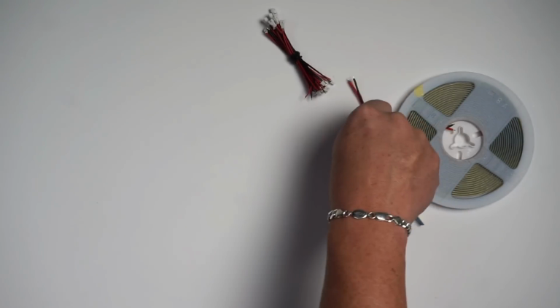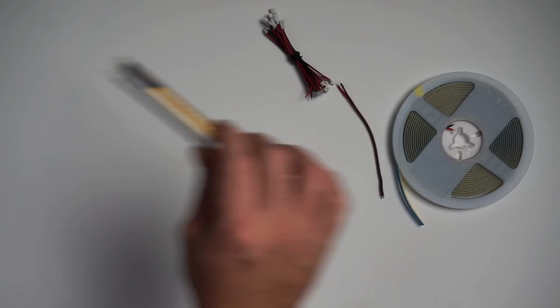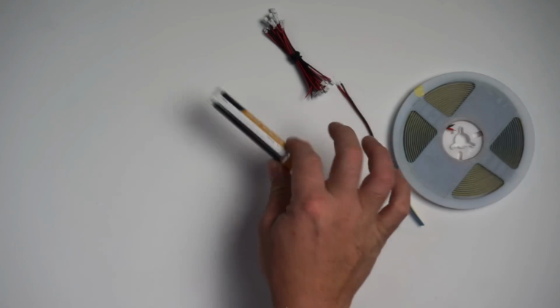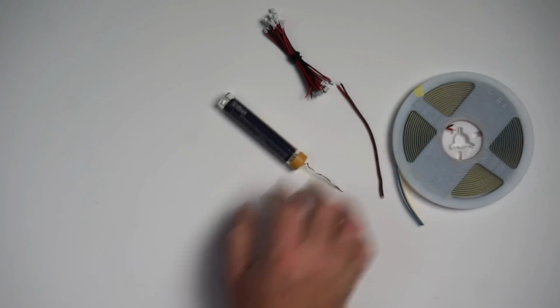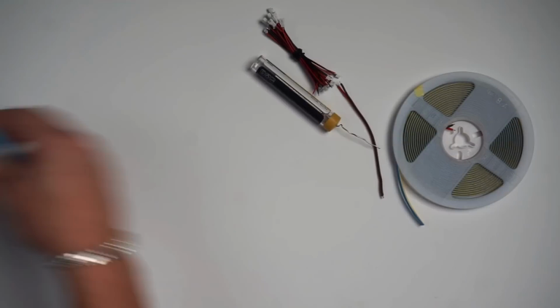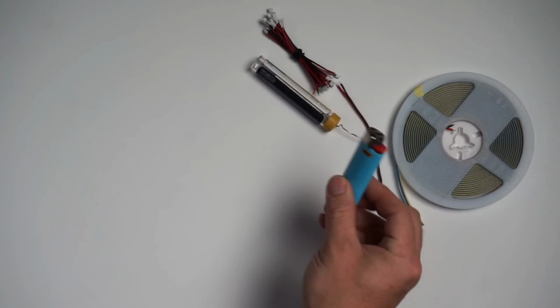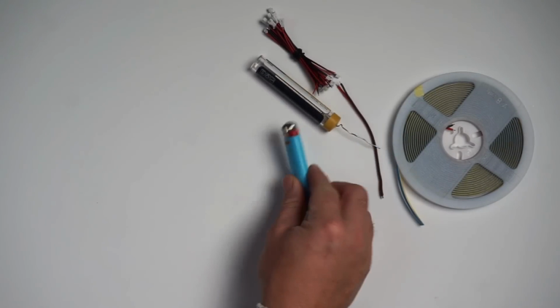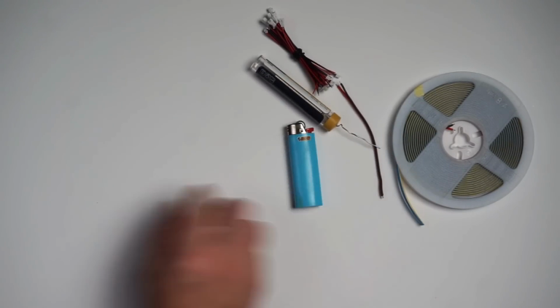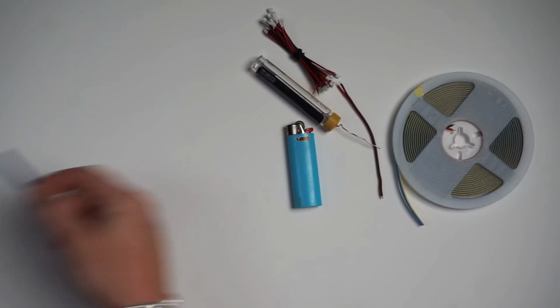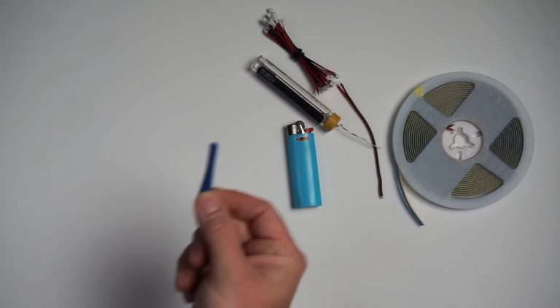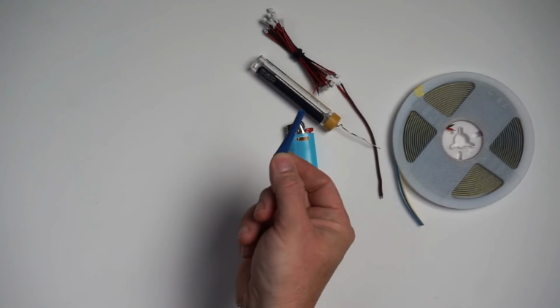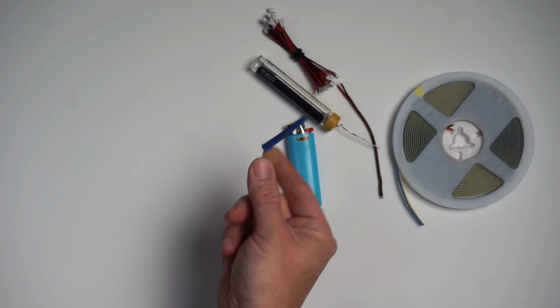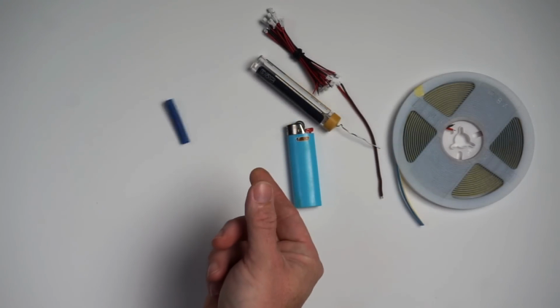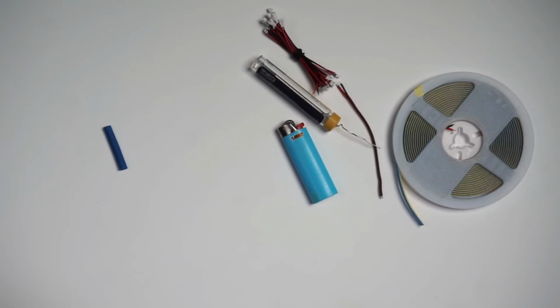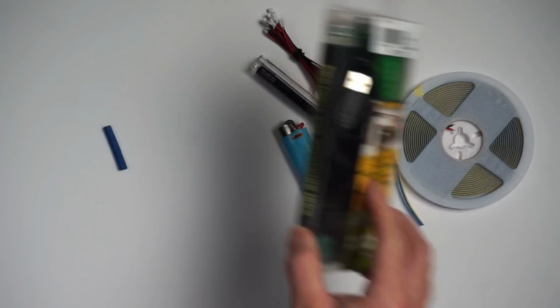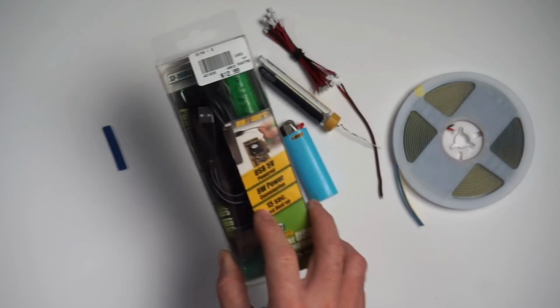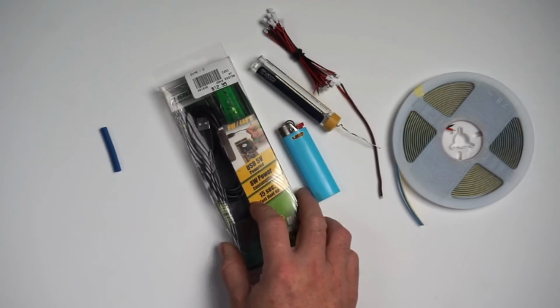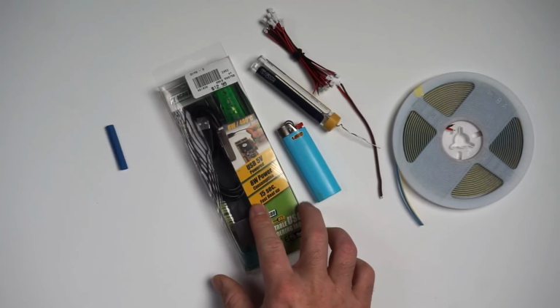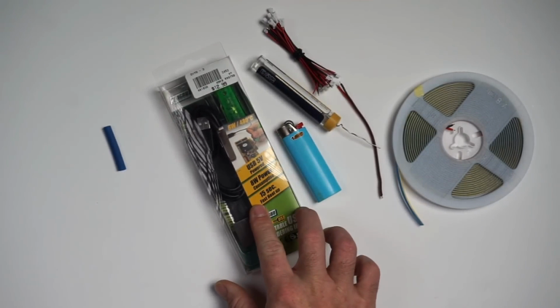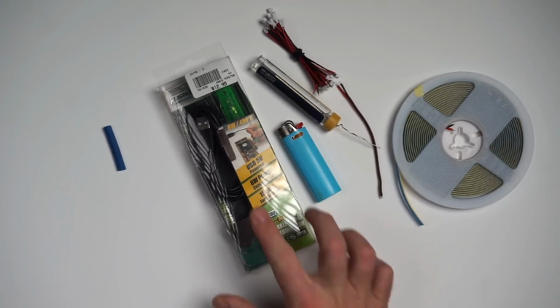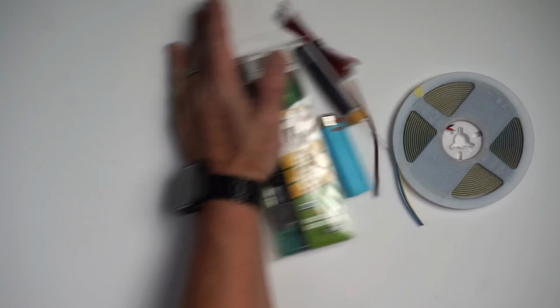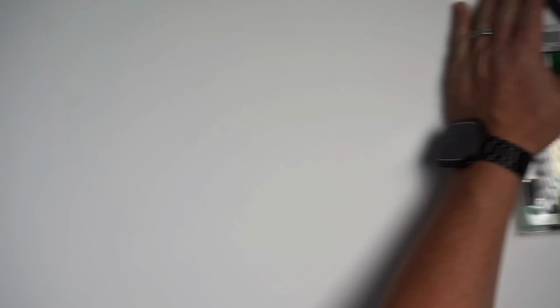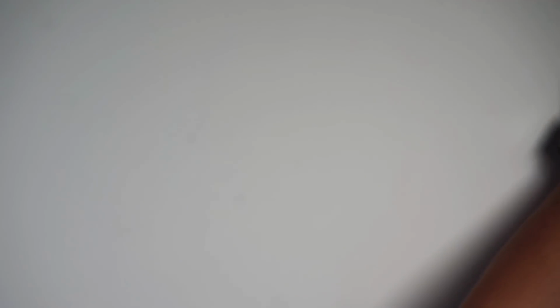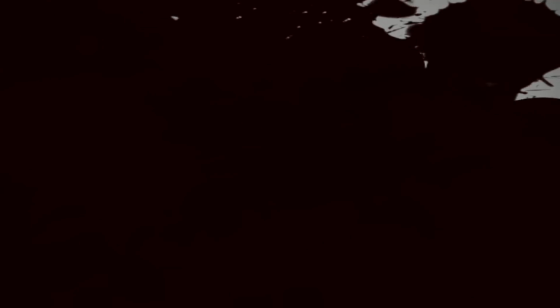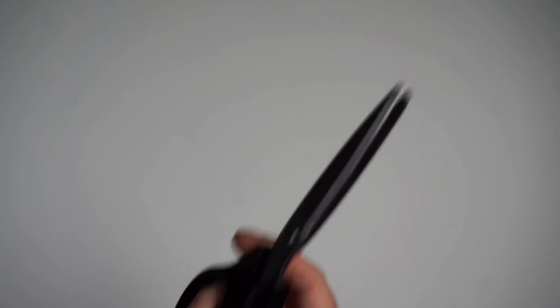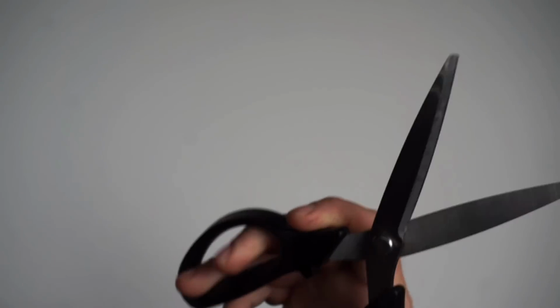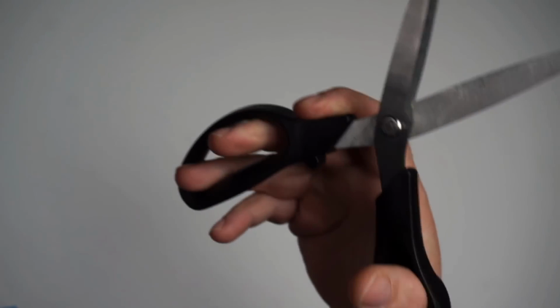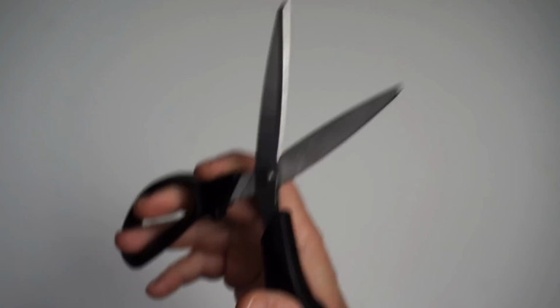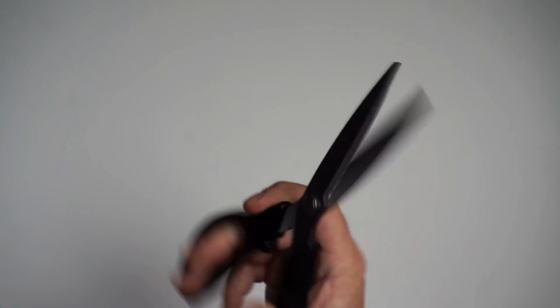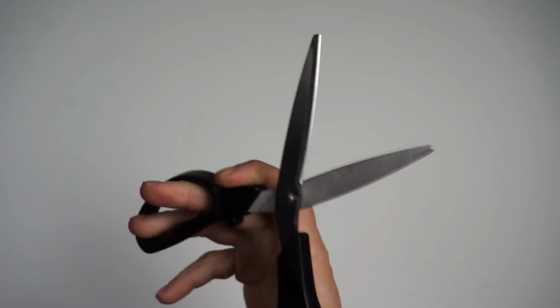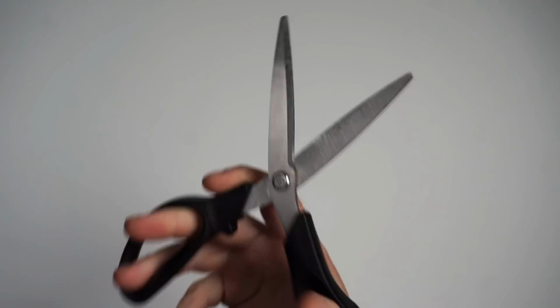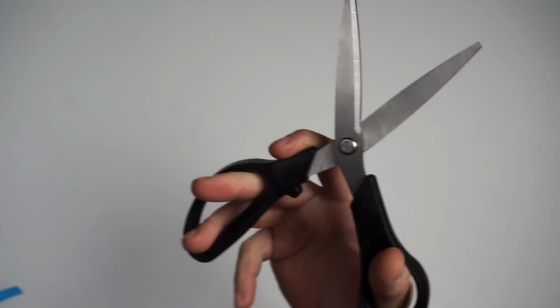You need solder, a lighter, a little piece of heat shrink, a soldering iron, and scissors — I almost left those out but you definitely need those too.